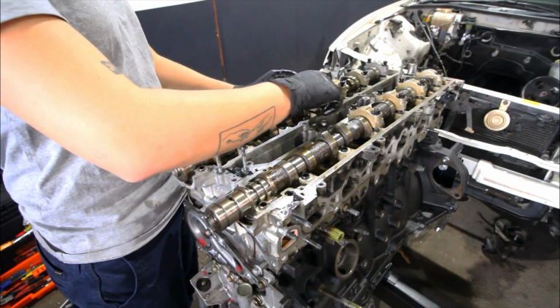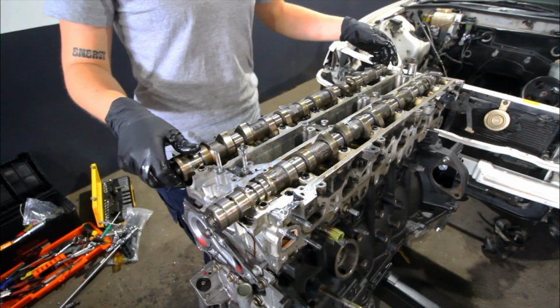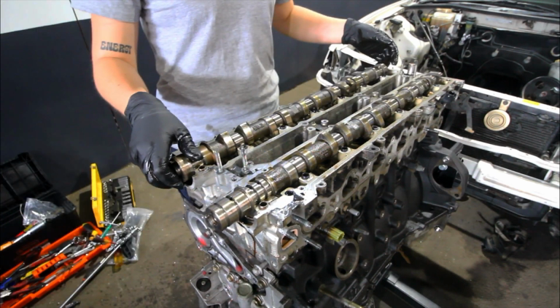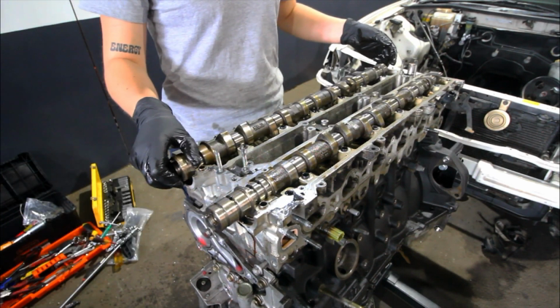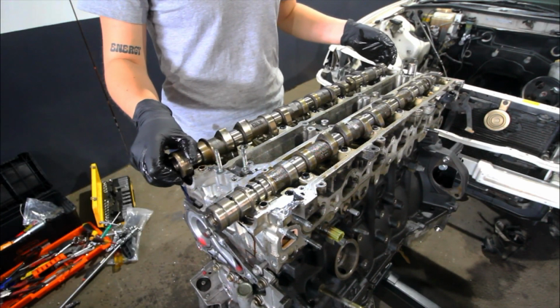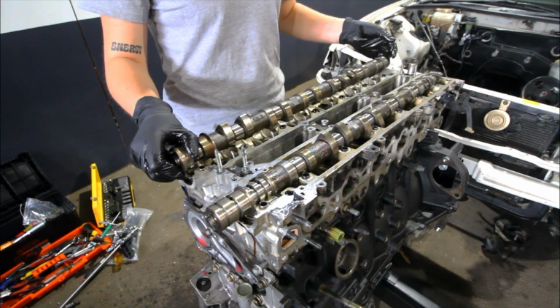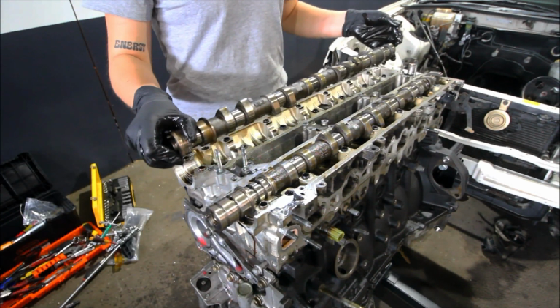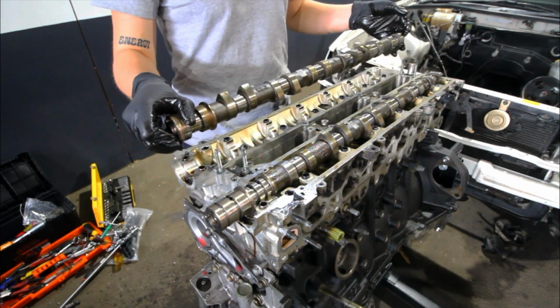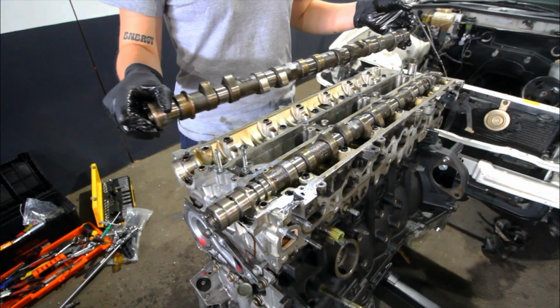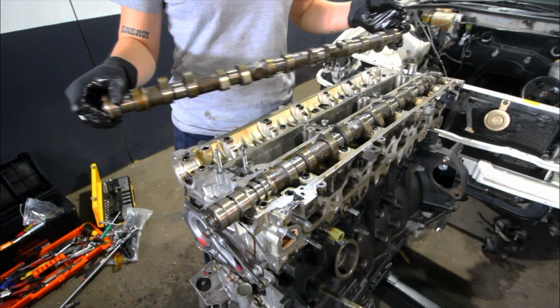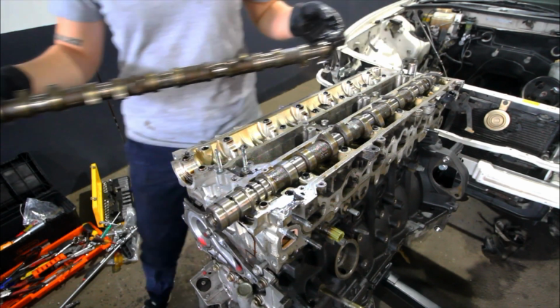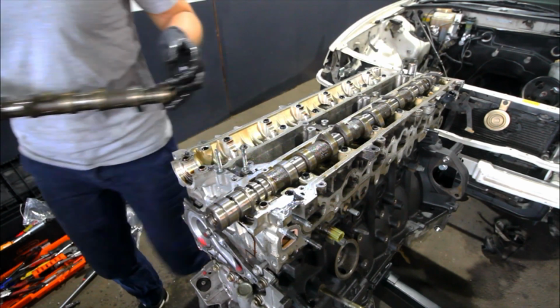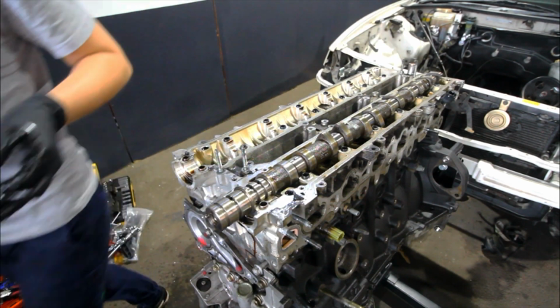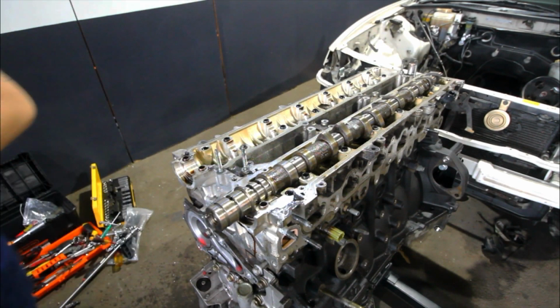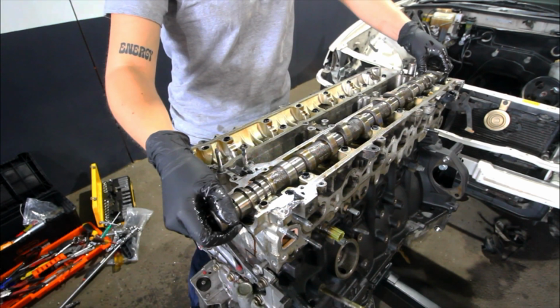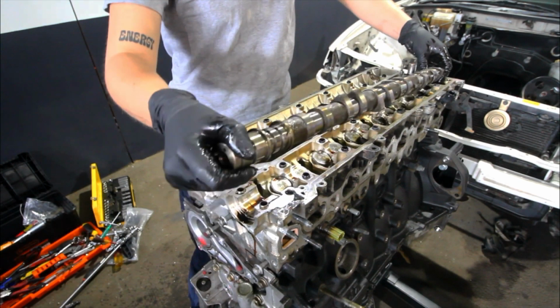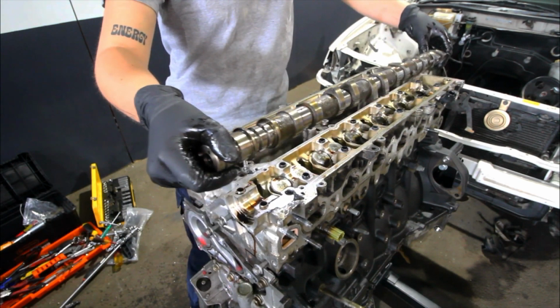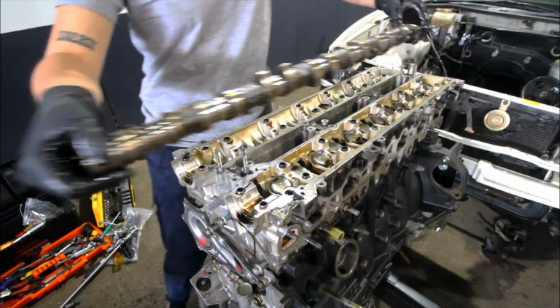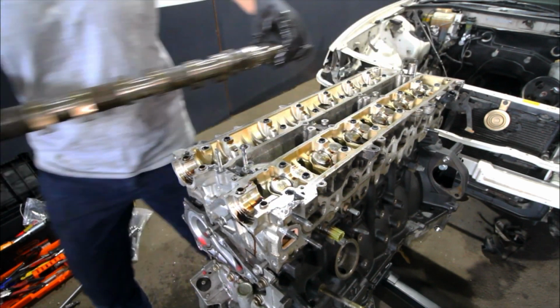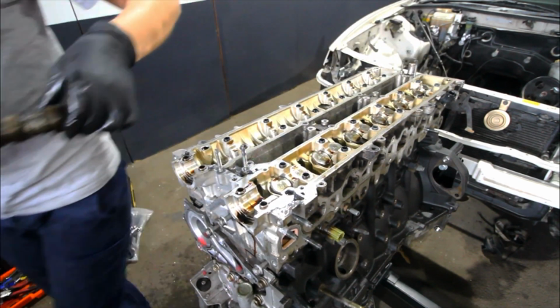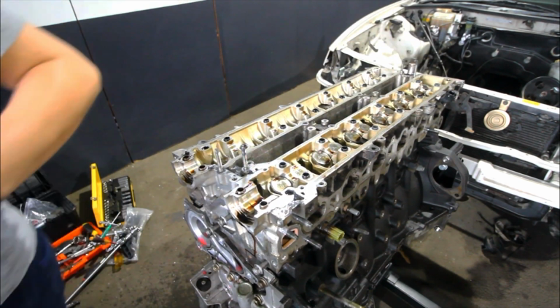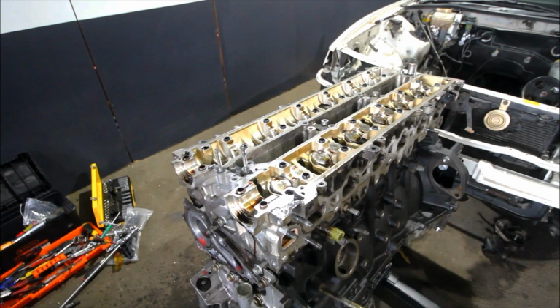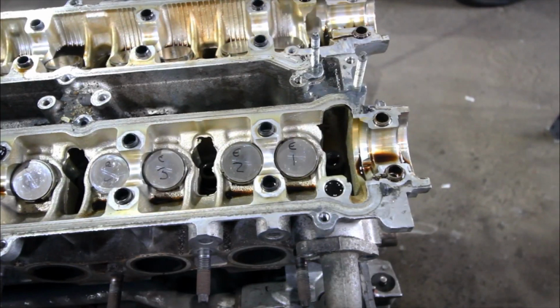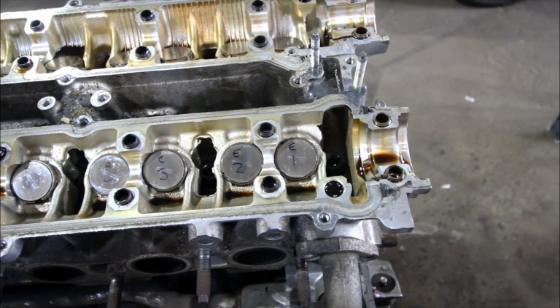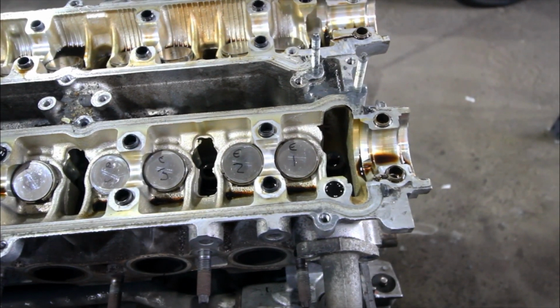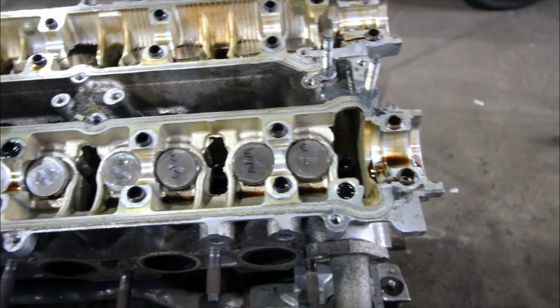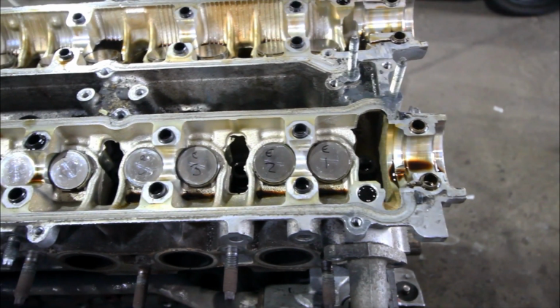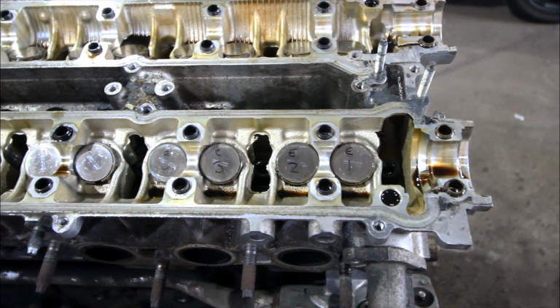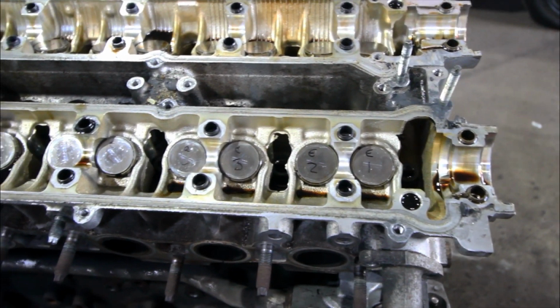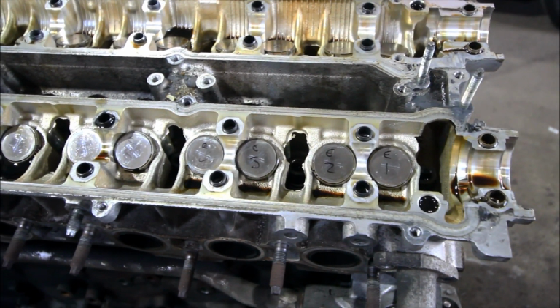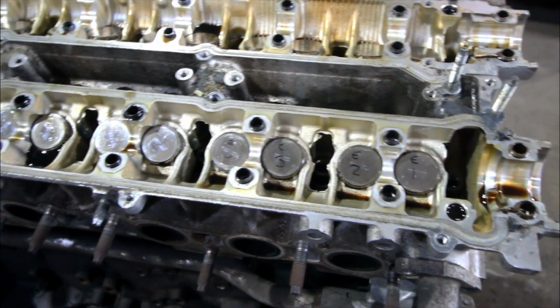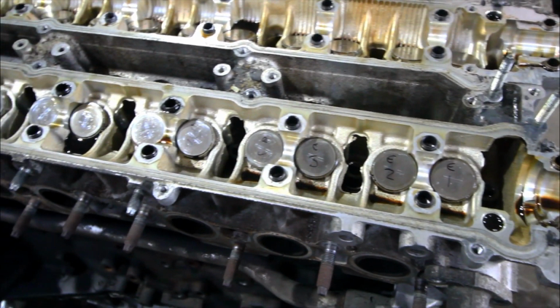Next we're just removing the exhaust cam and then we're going to be removing the intake cam as well. Make sure you label your shims so you know where to put them back in the exact same spot when you're putting all of this back together.